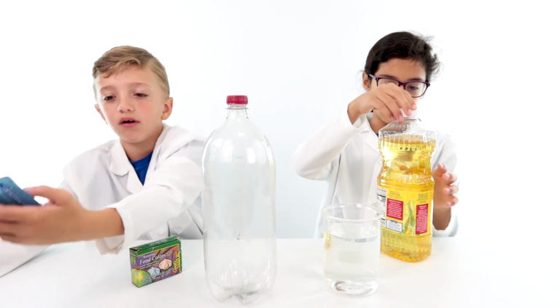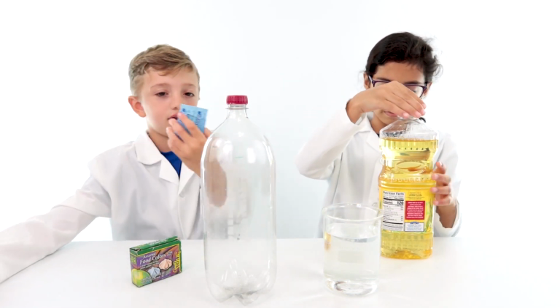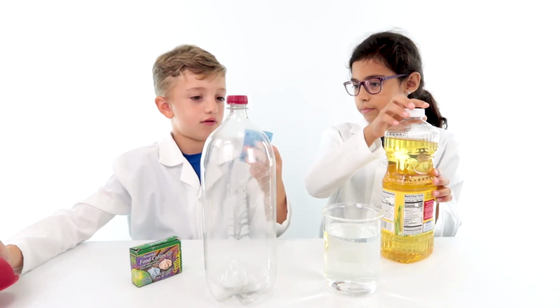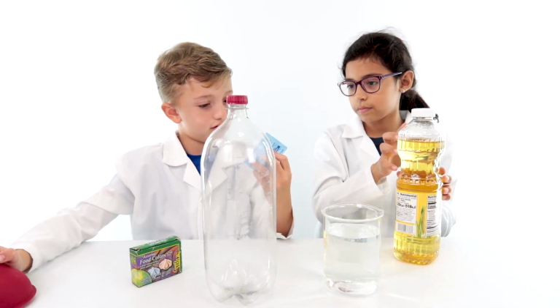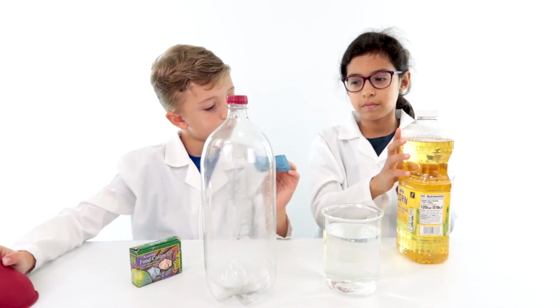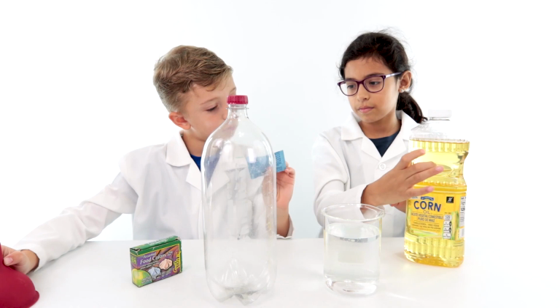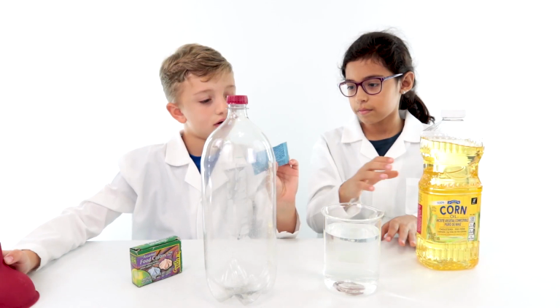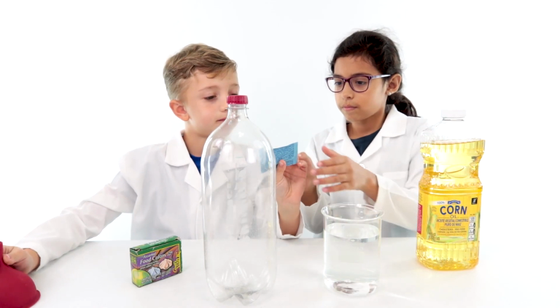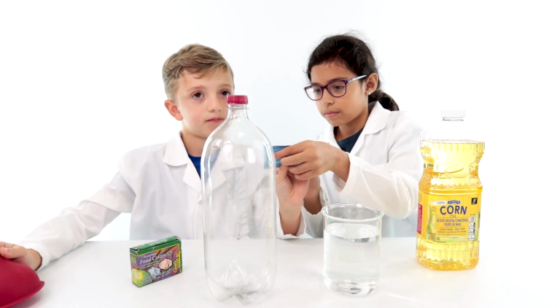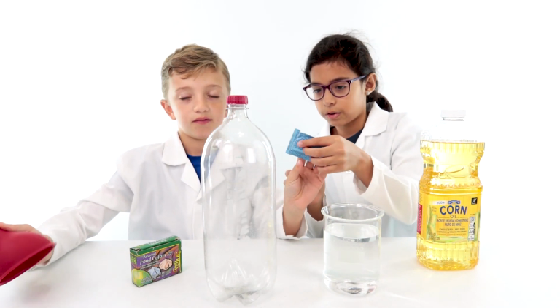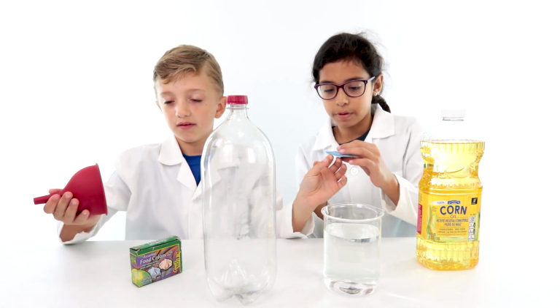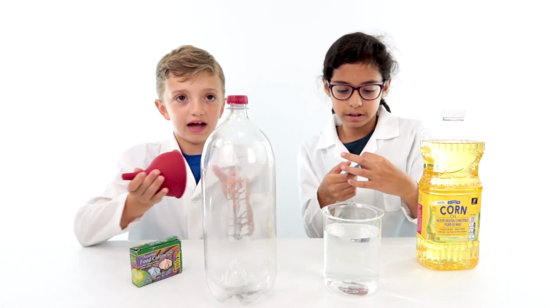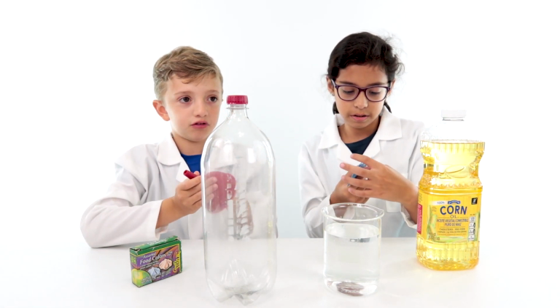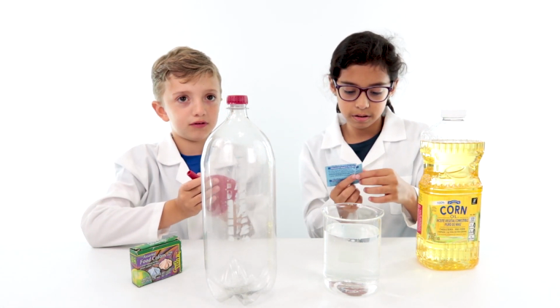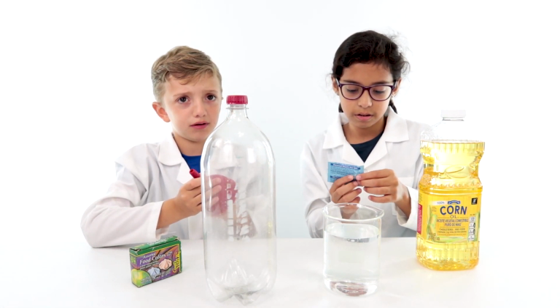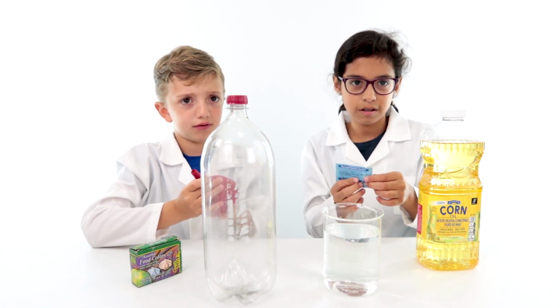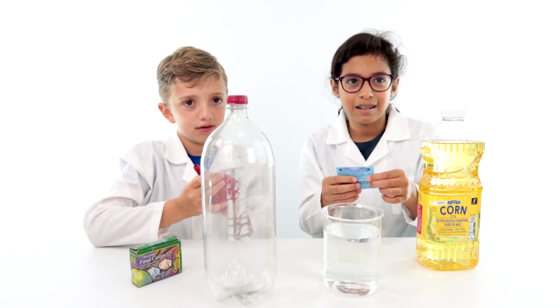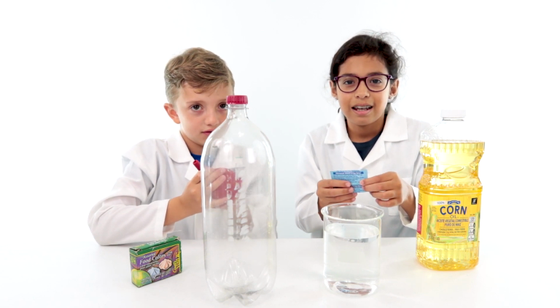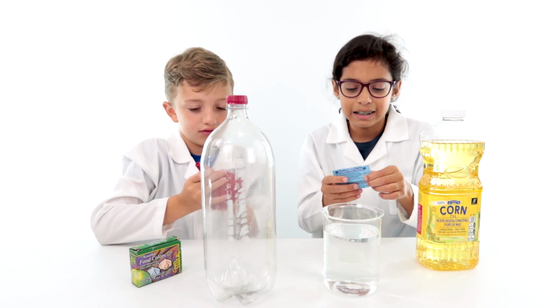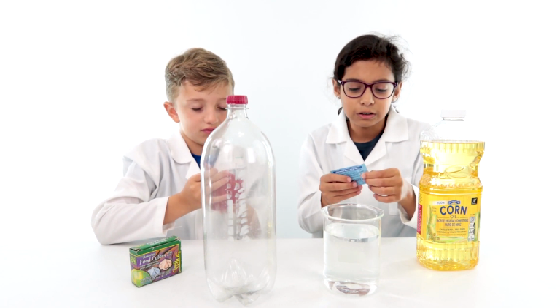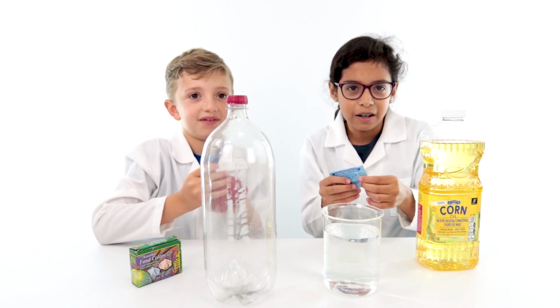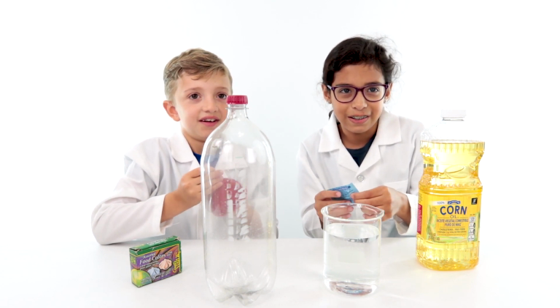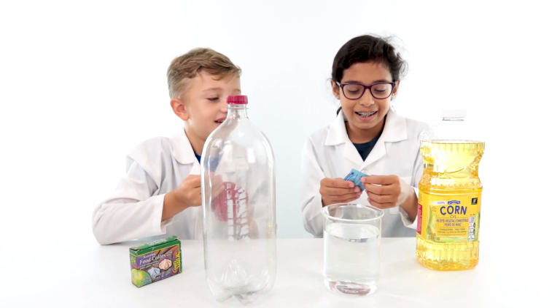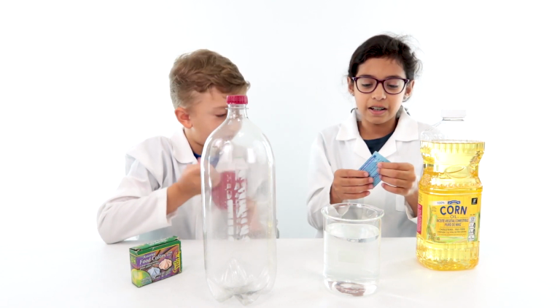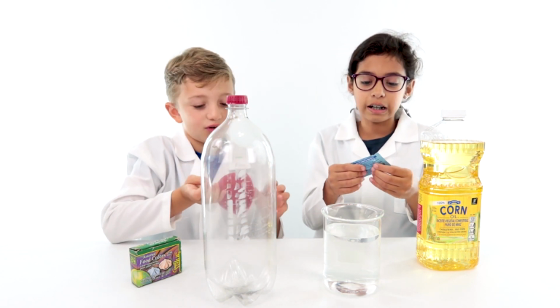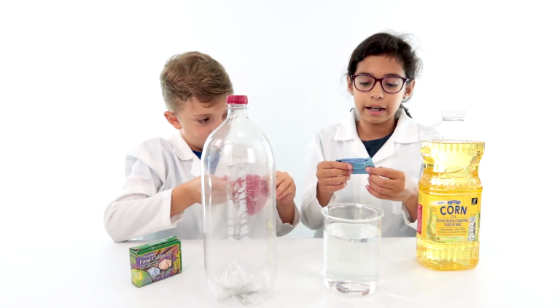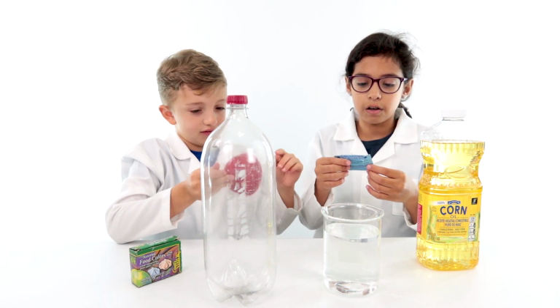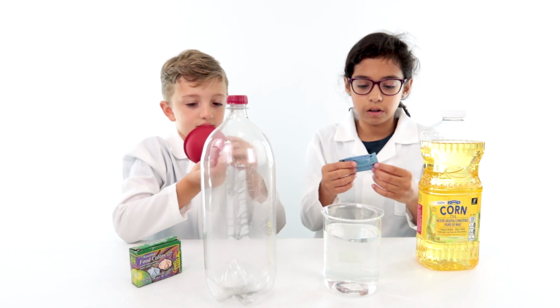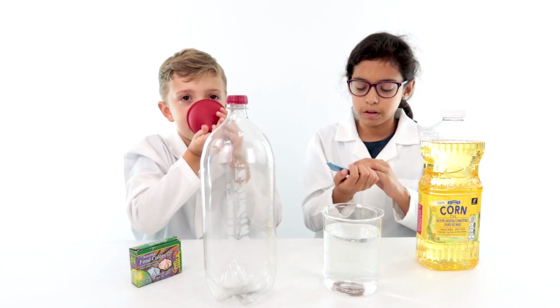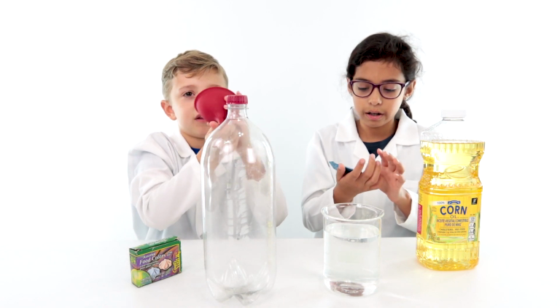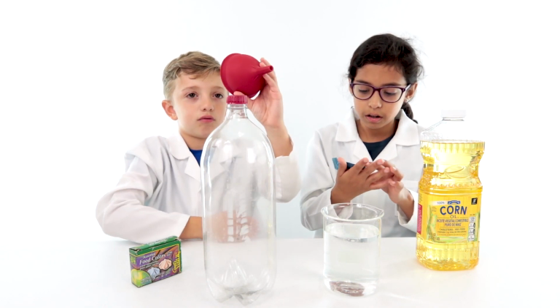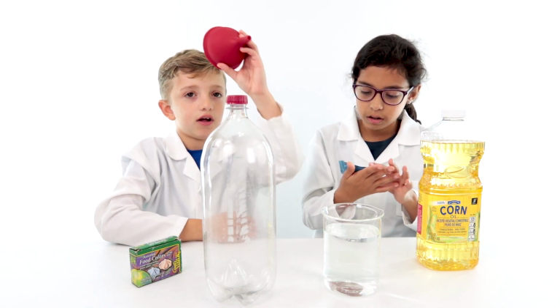And what are these, Jill? I forgot. They're little tablets — Alka-Seltzer tablets. And this is a funnel.